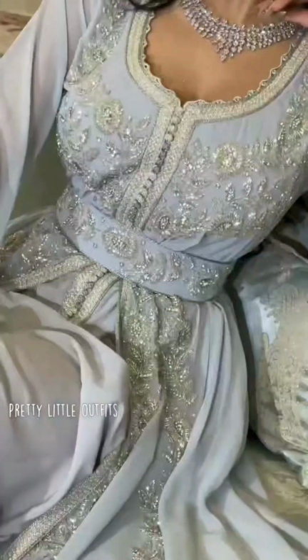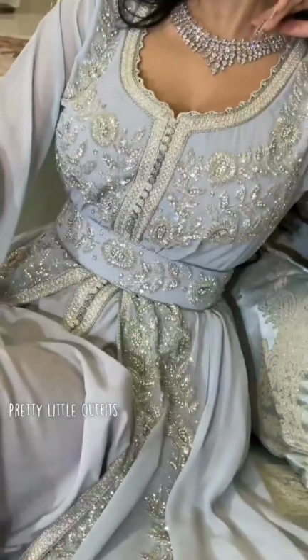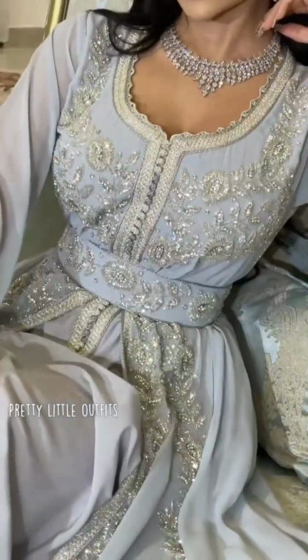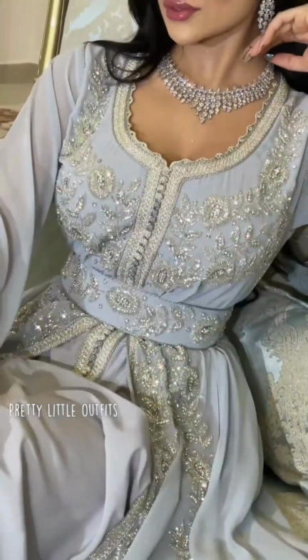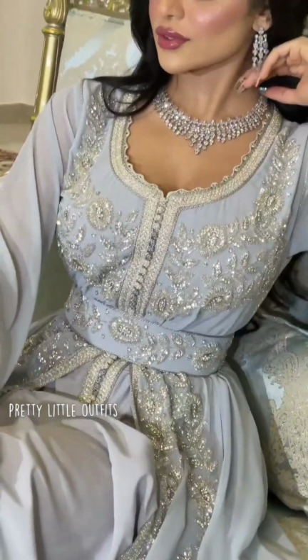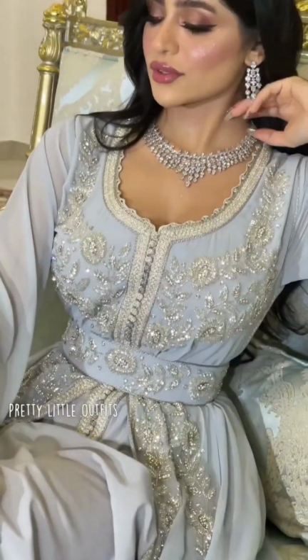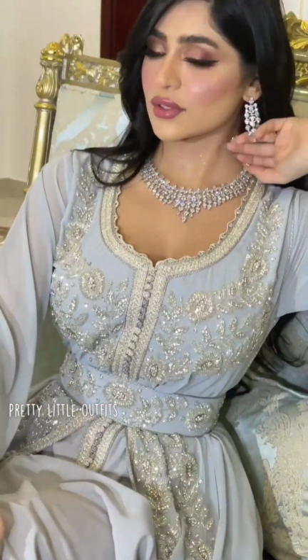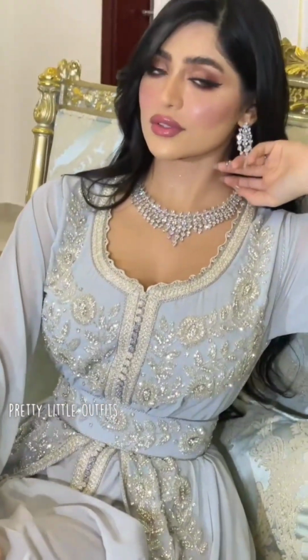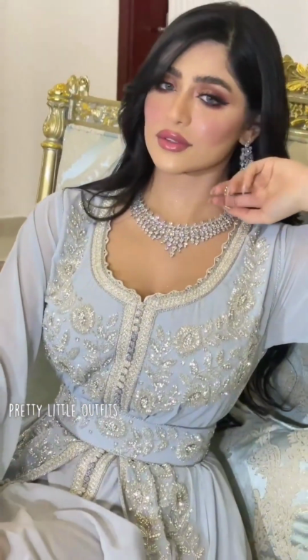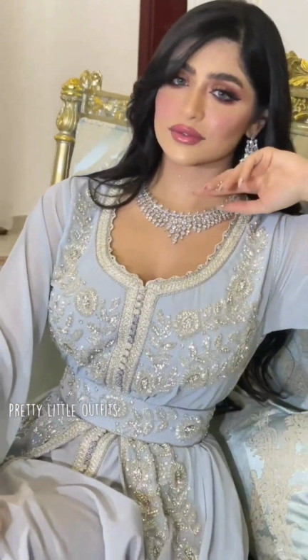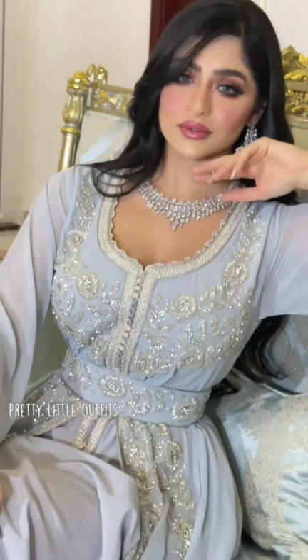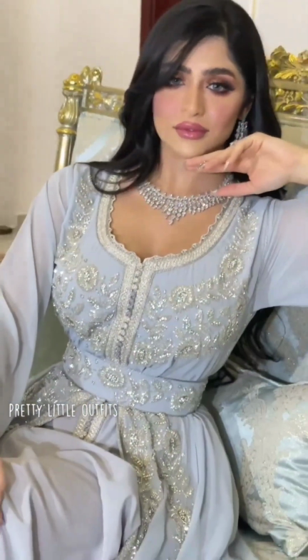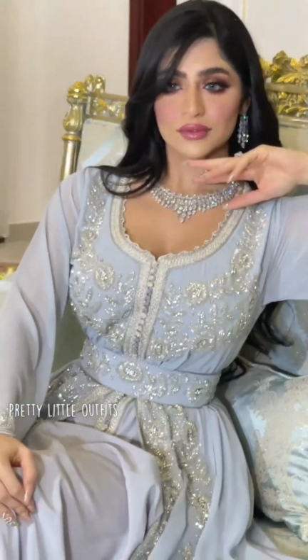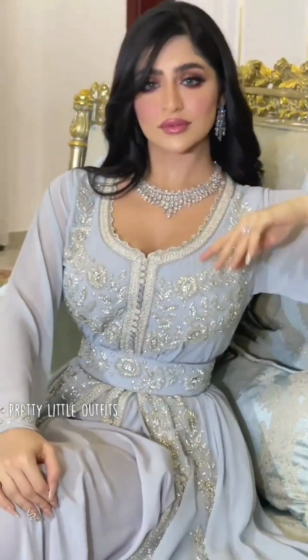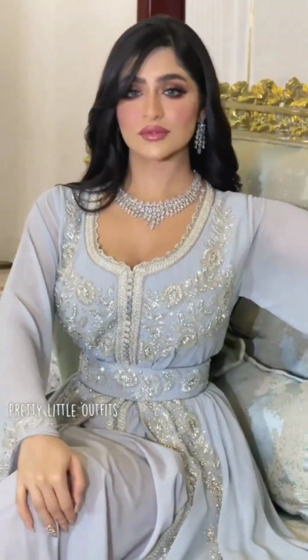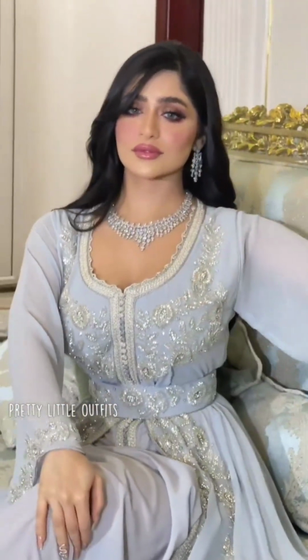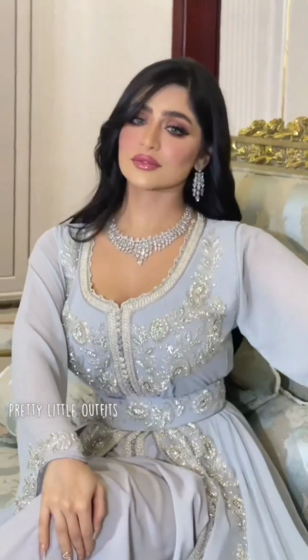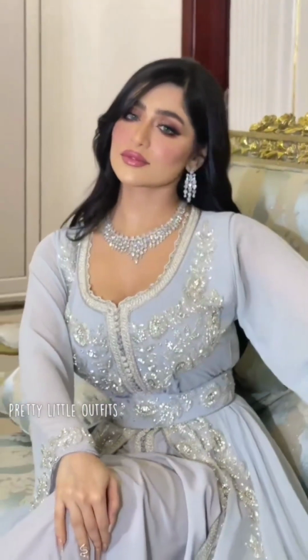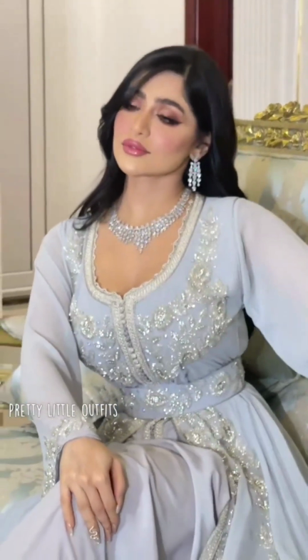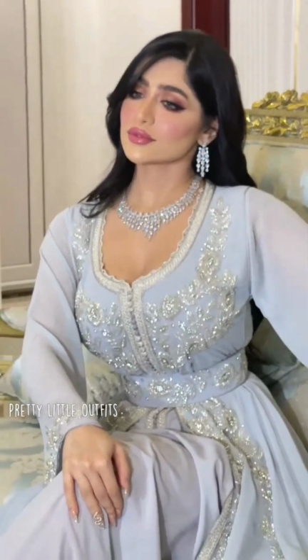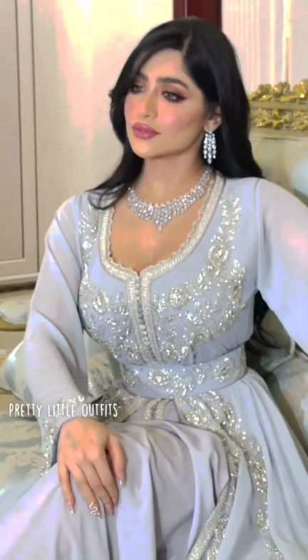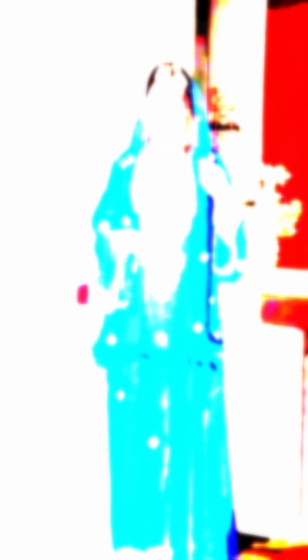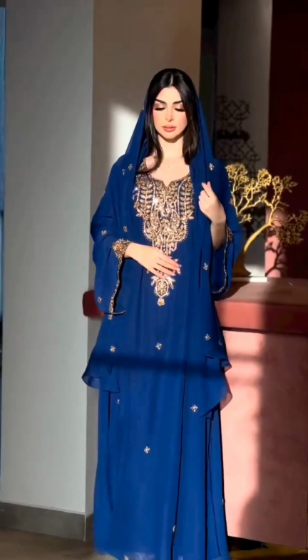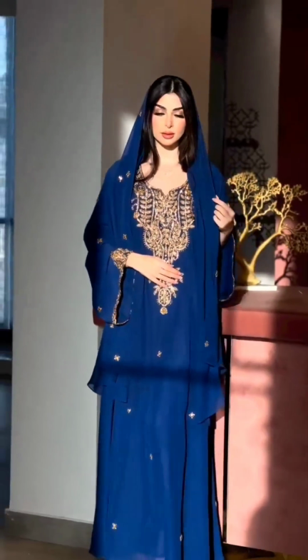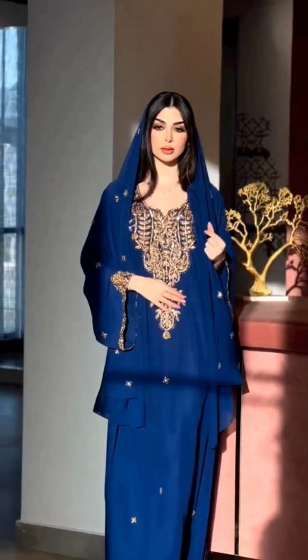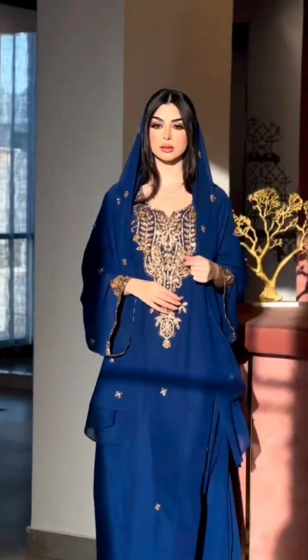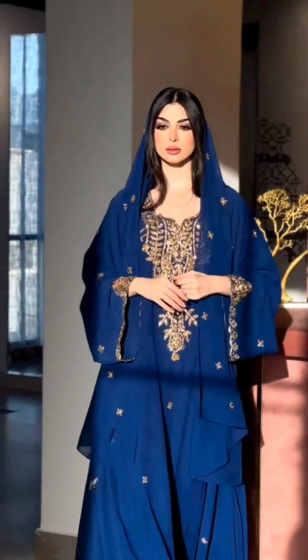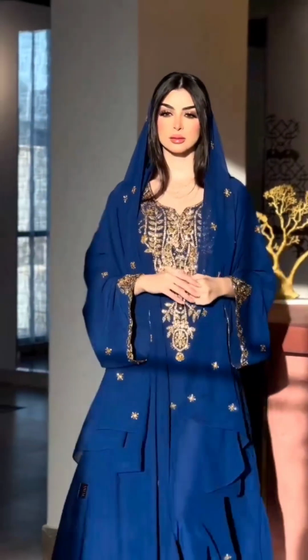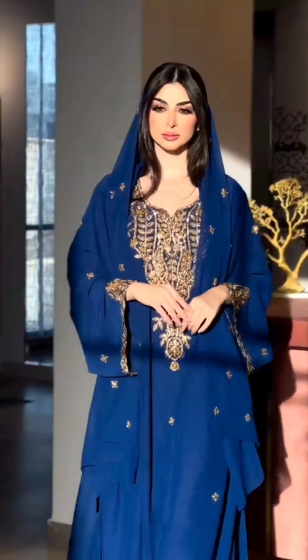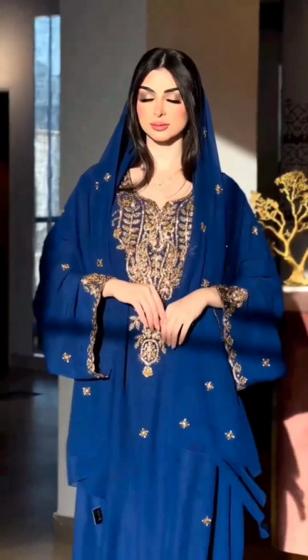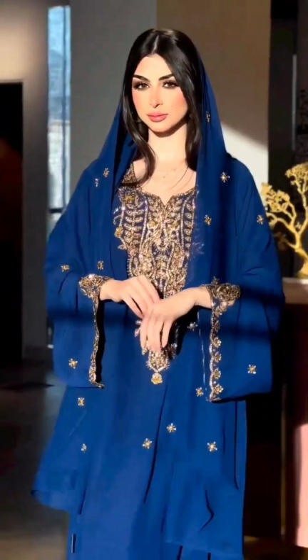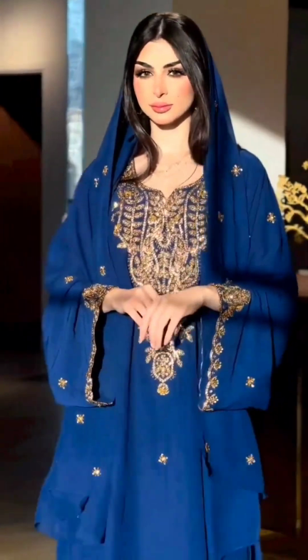Wow, how beautiful the pattern is! It is full of stonework and georgette cloth. The inner and top is a long maxi. The blue color is also stonework.